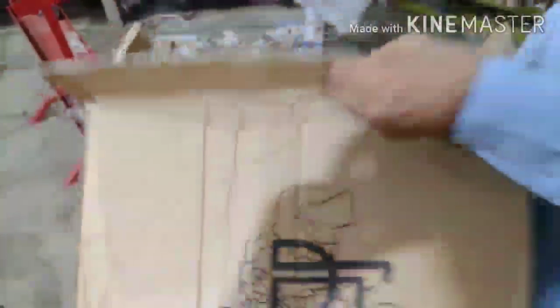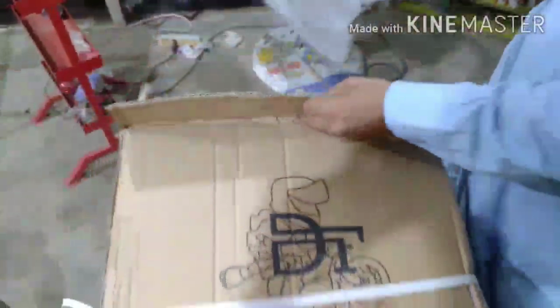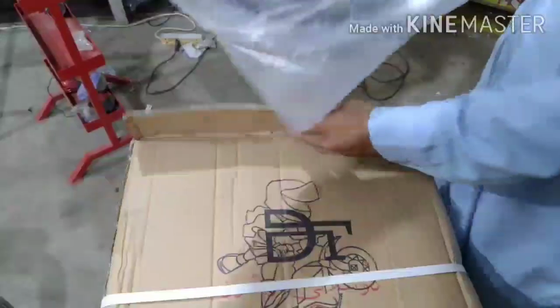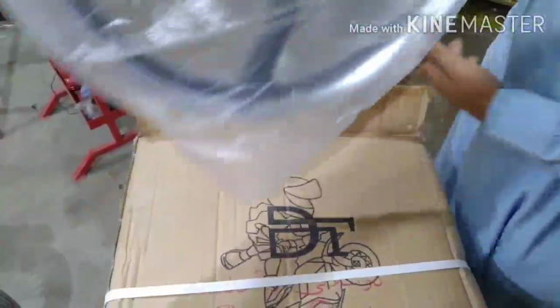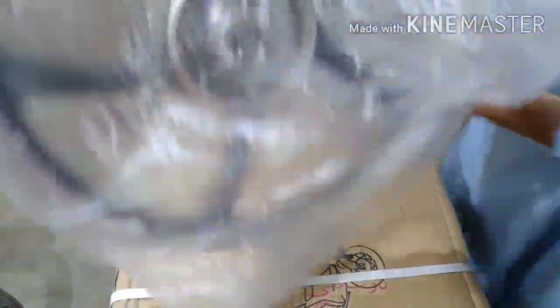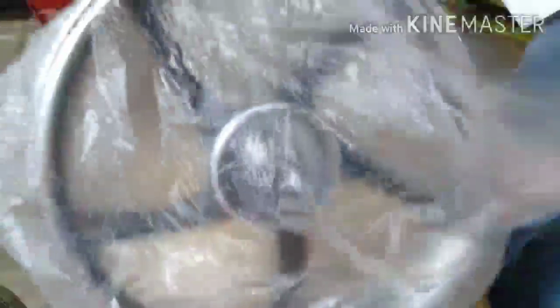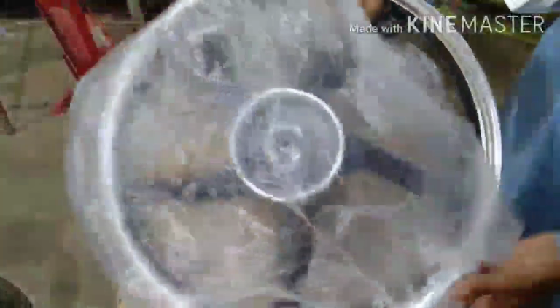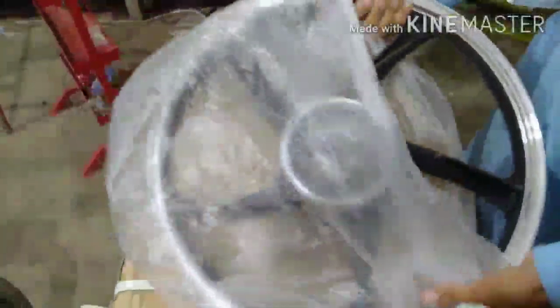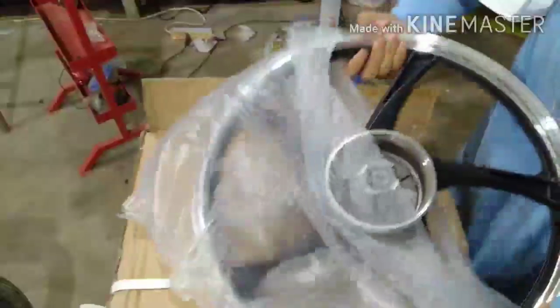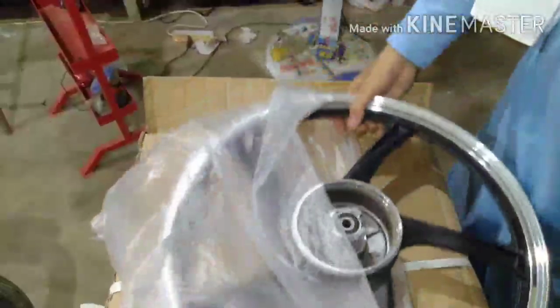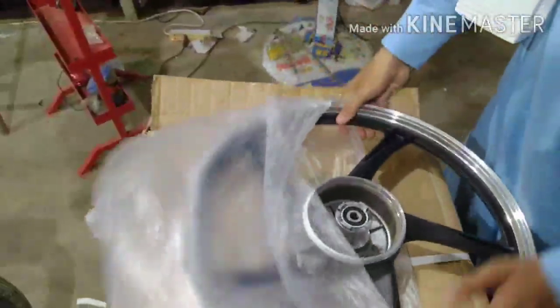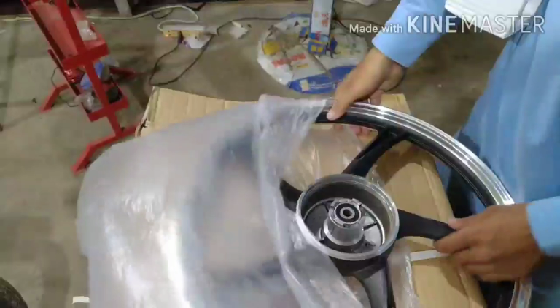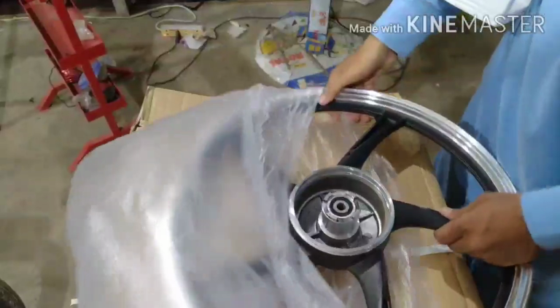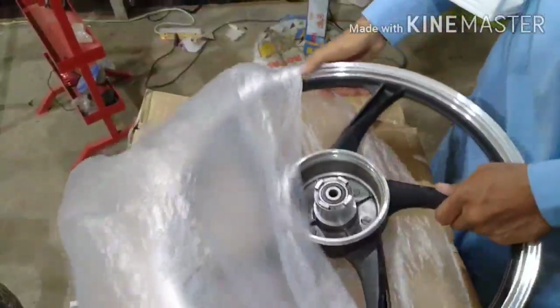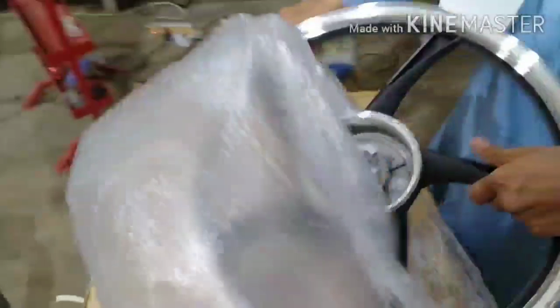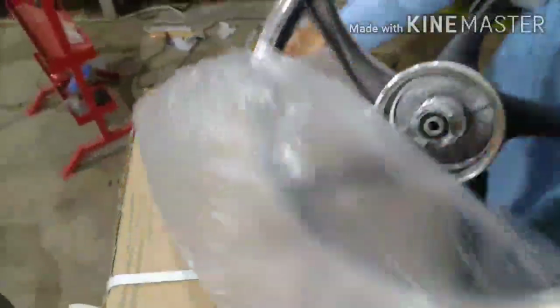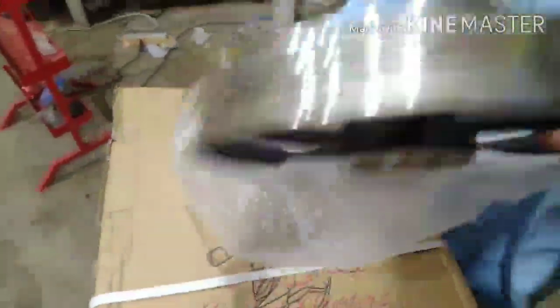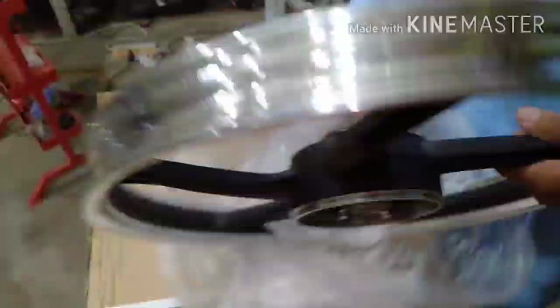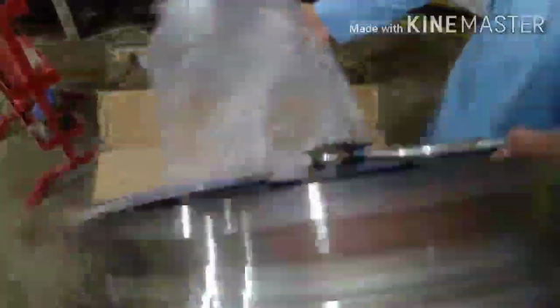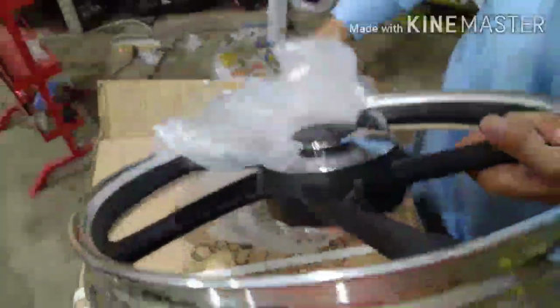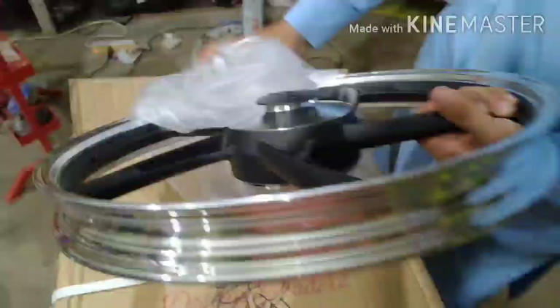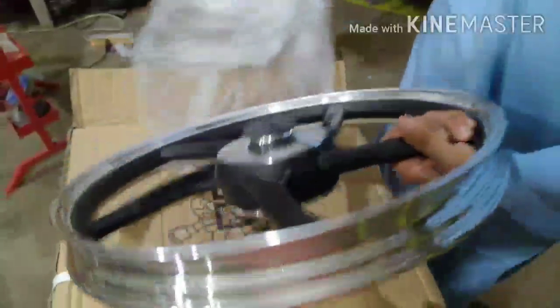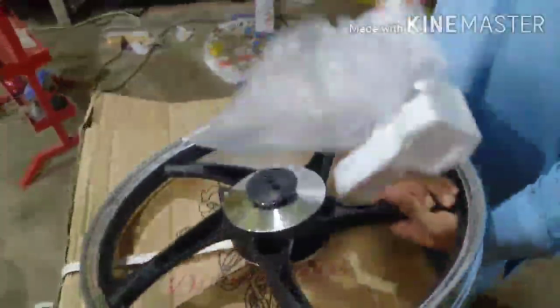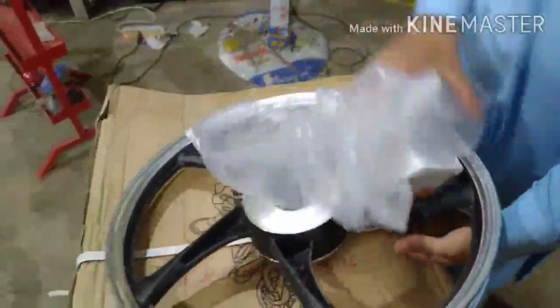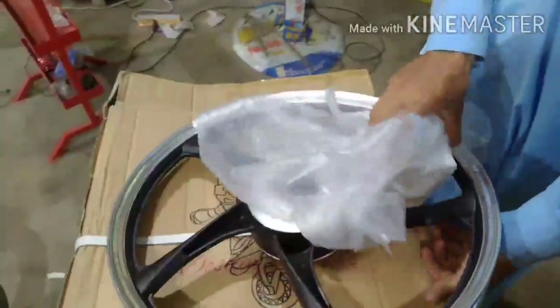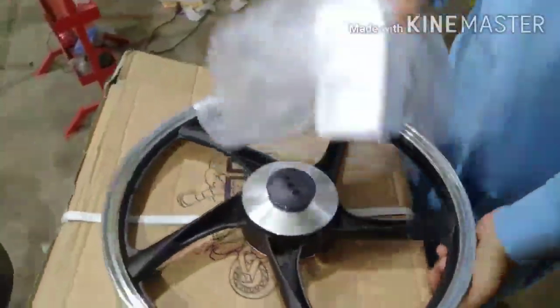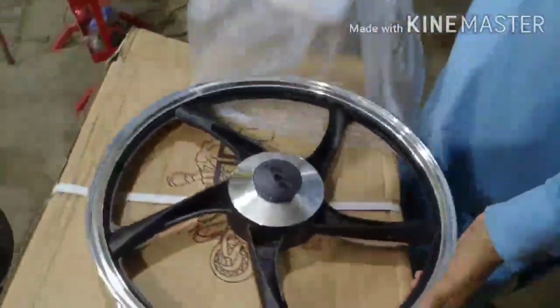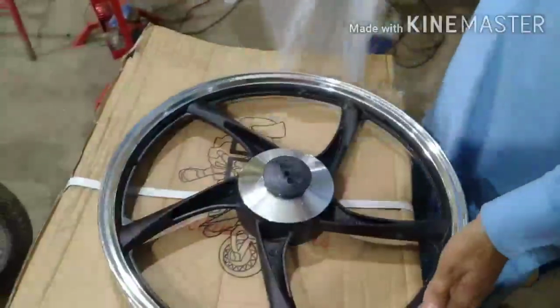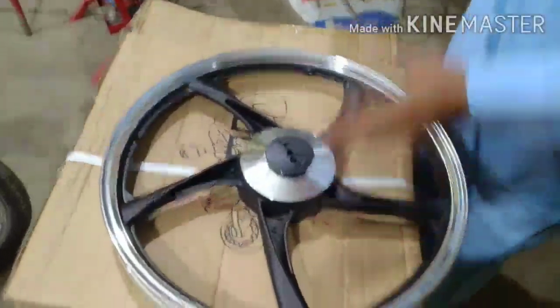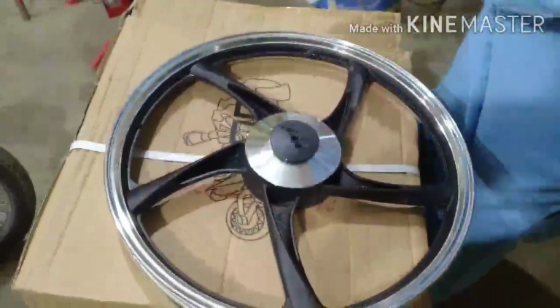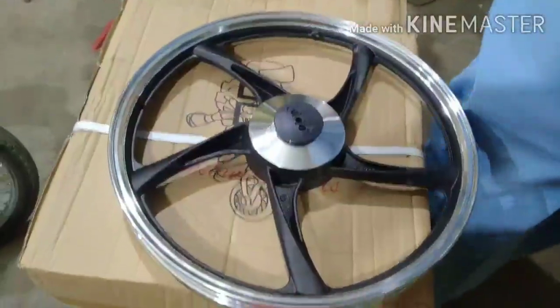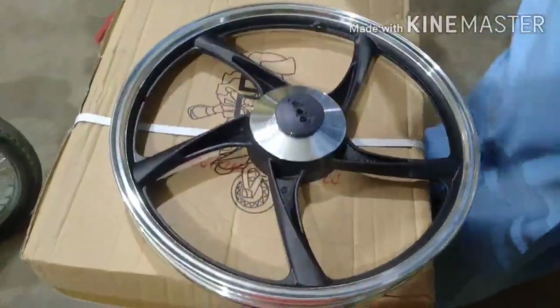So we will start our video and see what stock has come and what new items have arrived. We will open the alloy rim and contrast between black and silver.